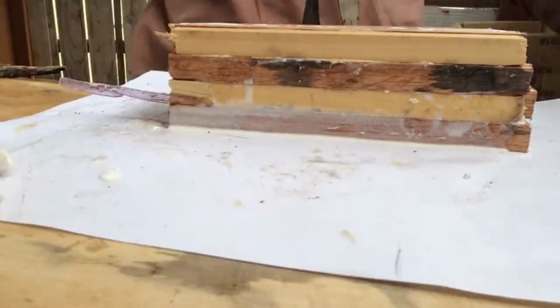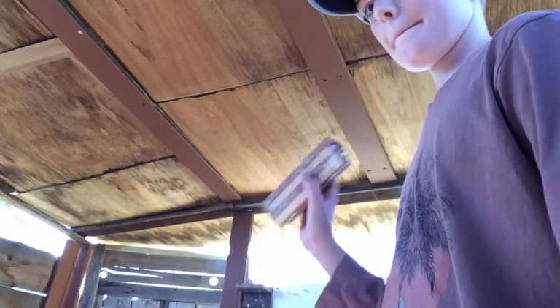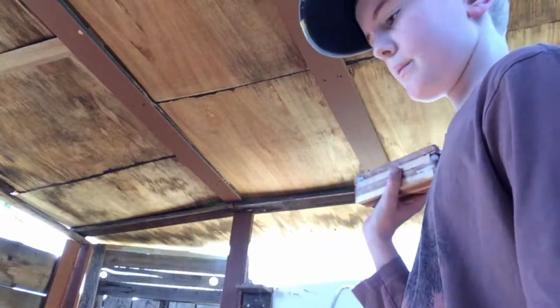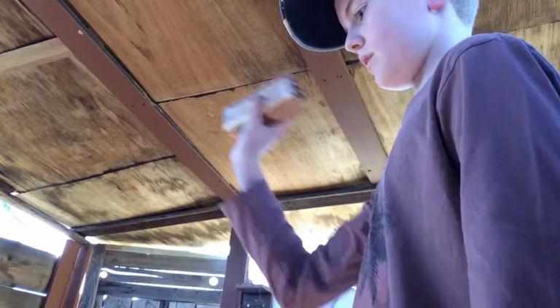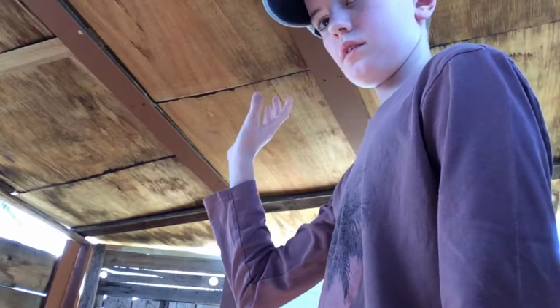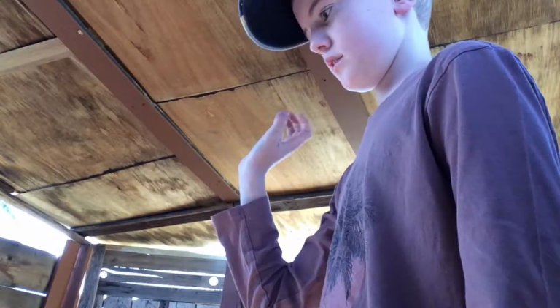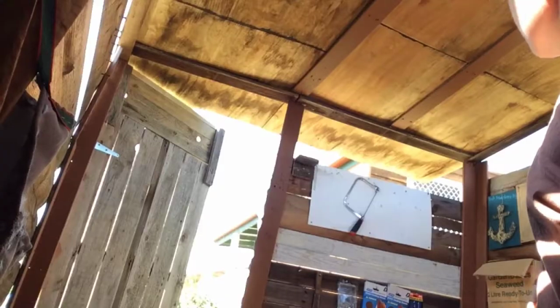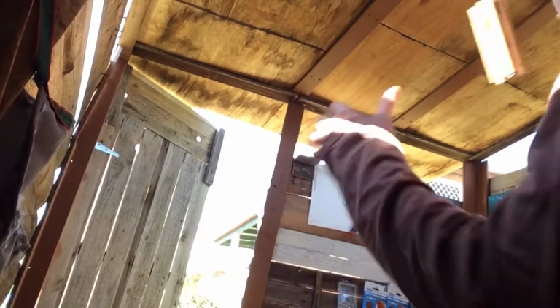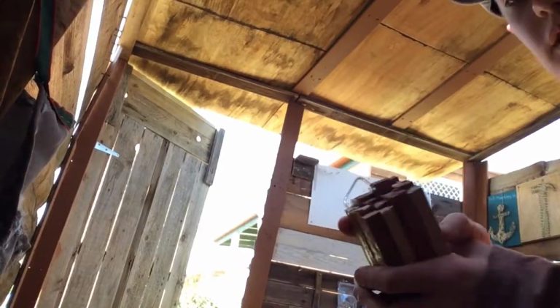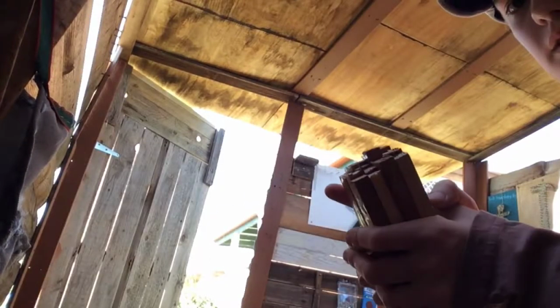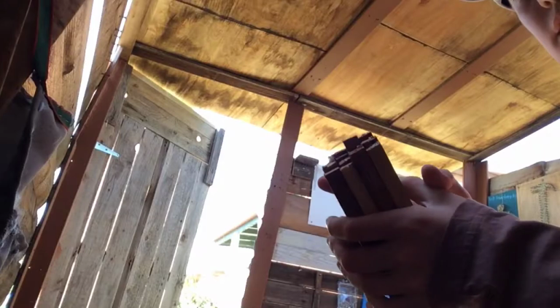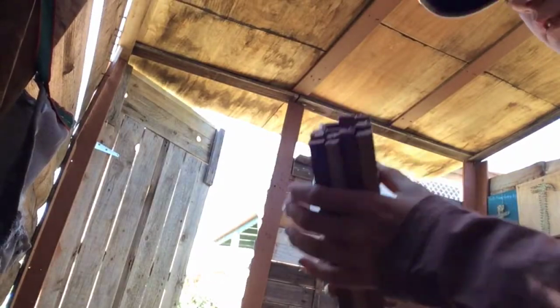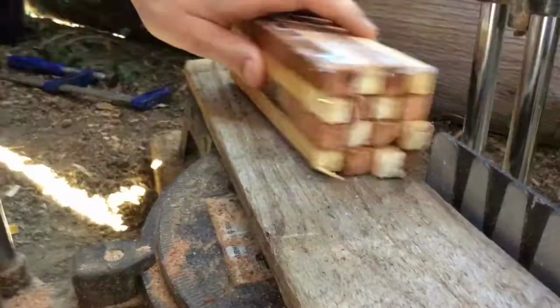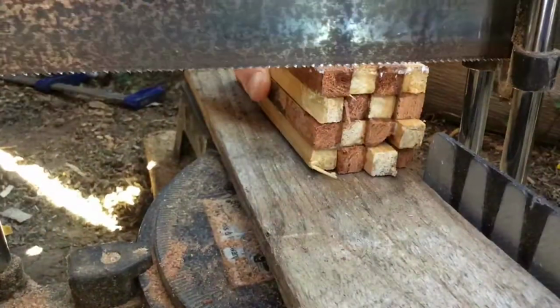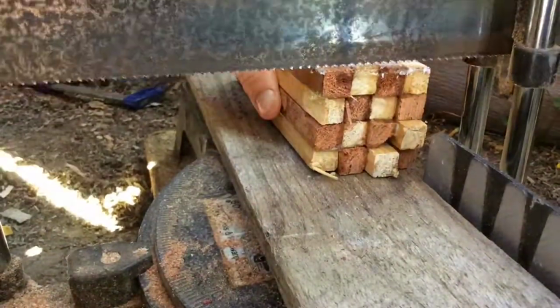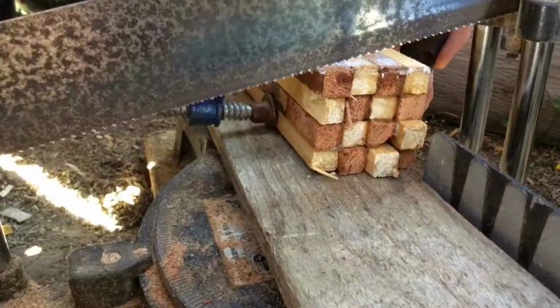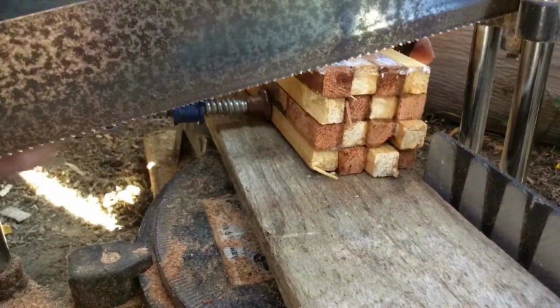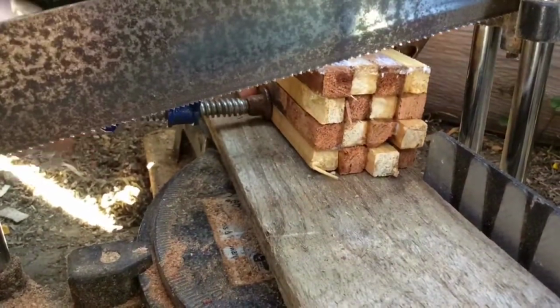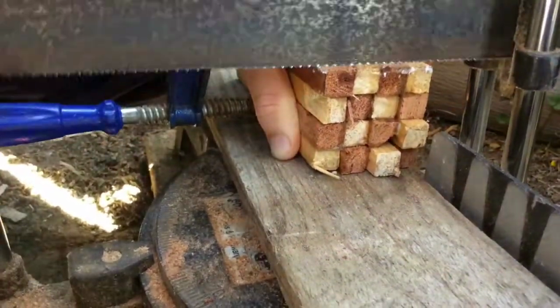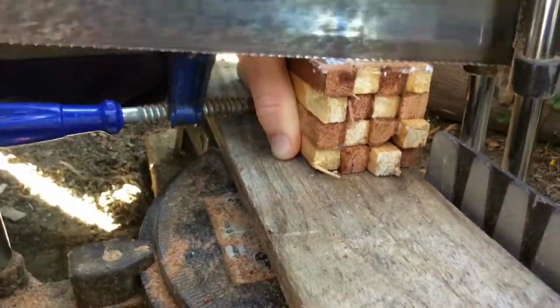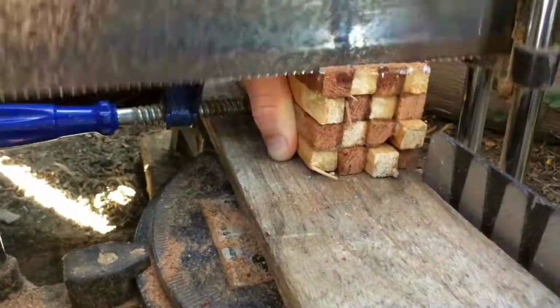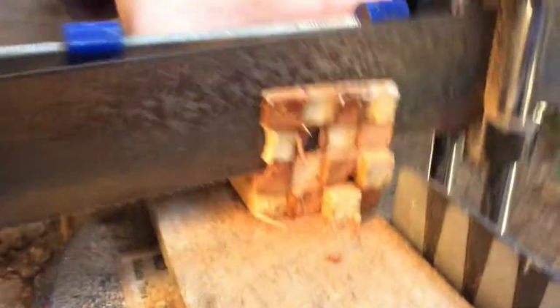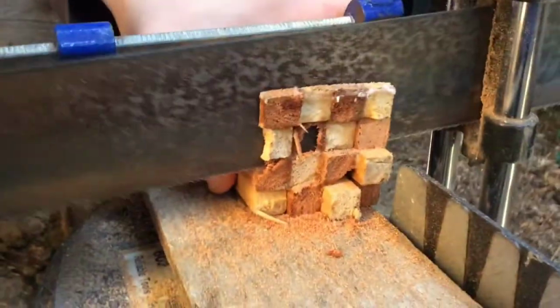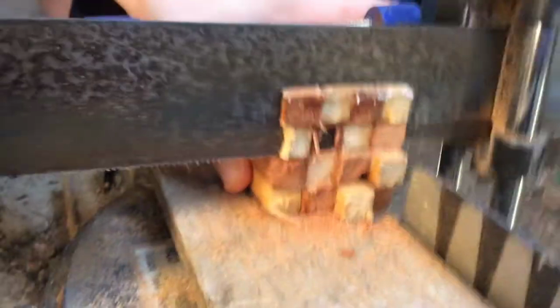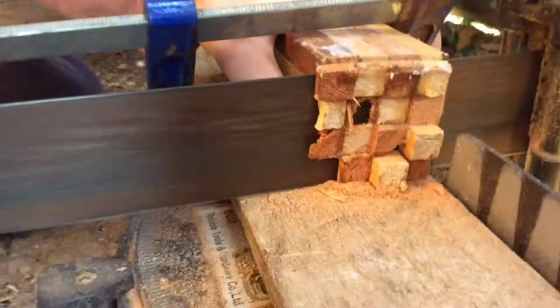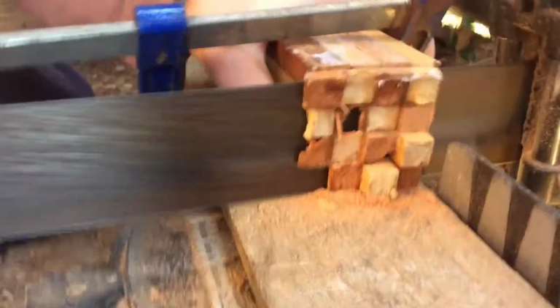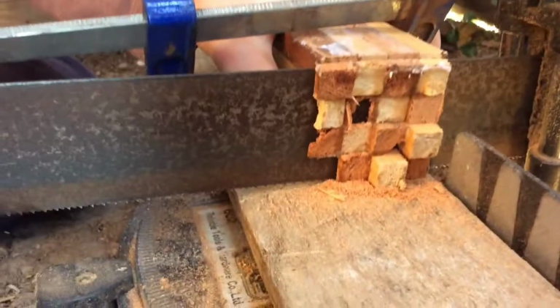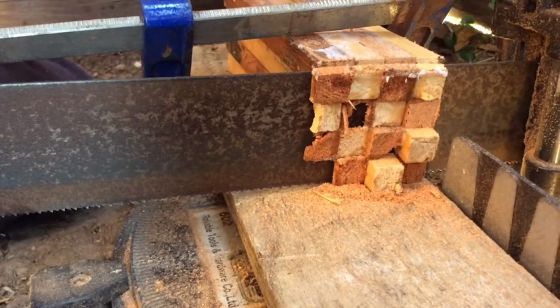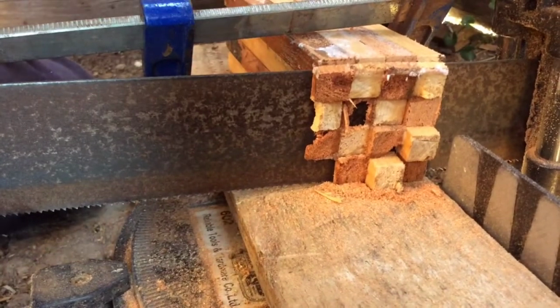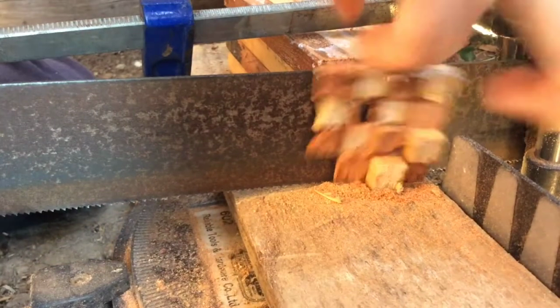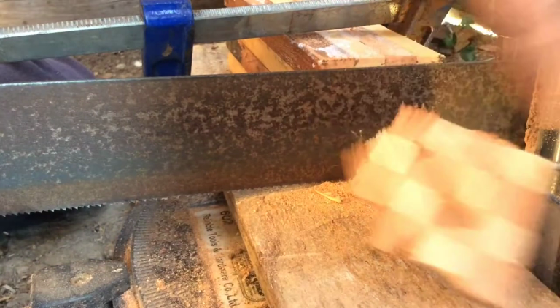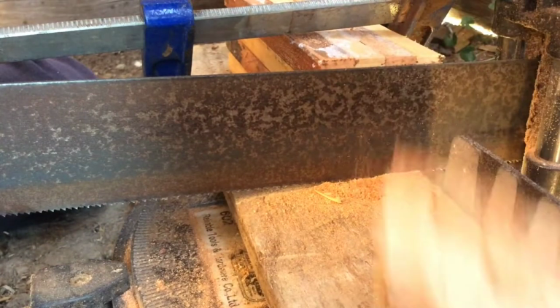Now the pan is all glued up, I just need to wait for it to dry. After it dries, I'm just going to cut it so it has a flat surface to it.